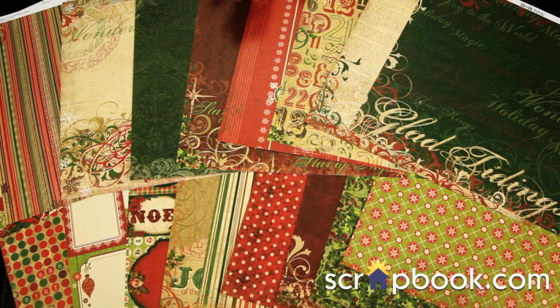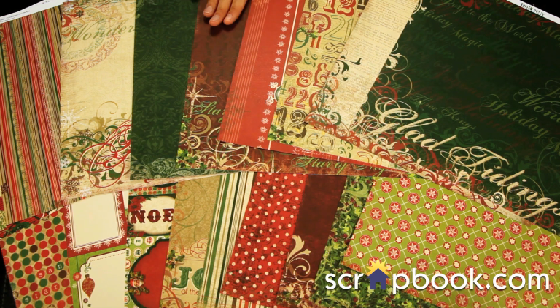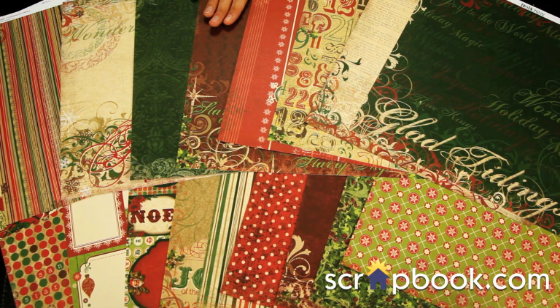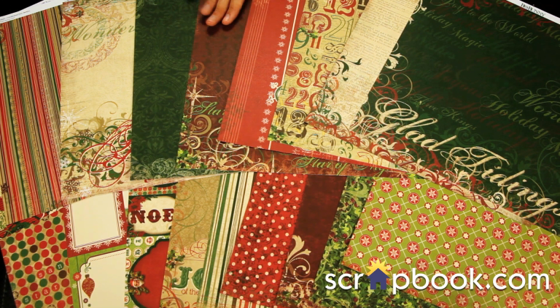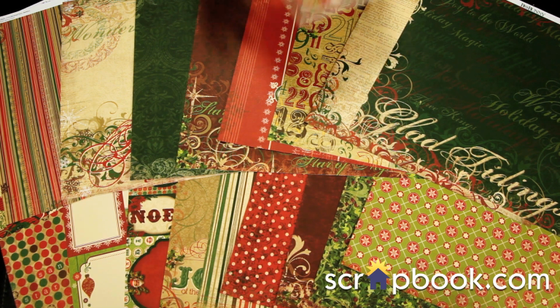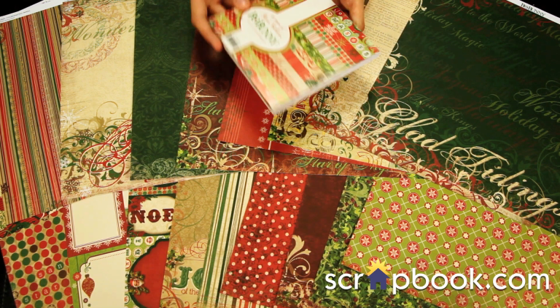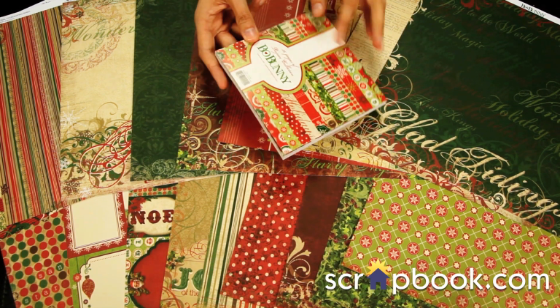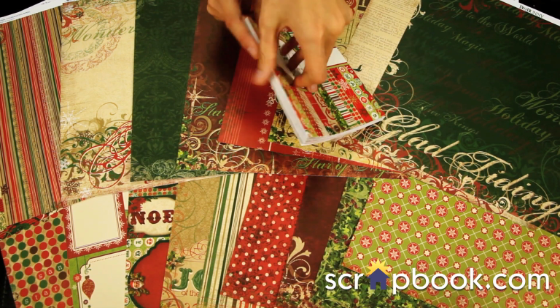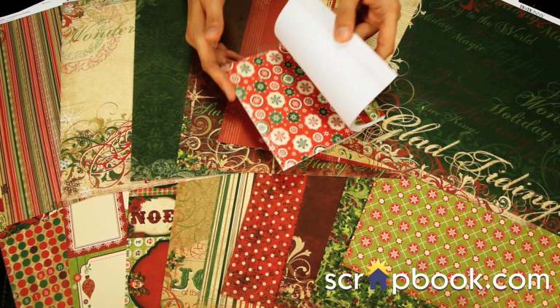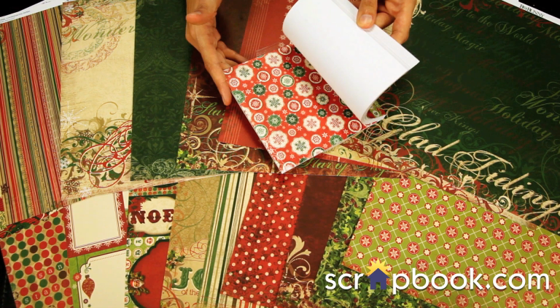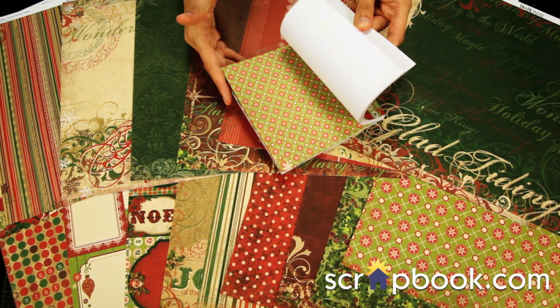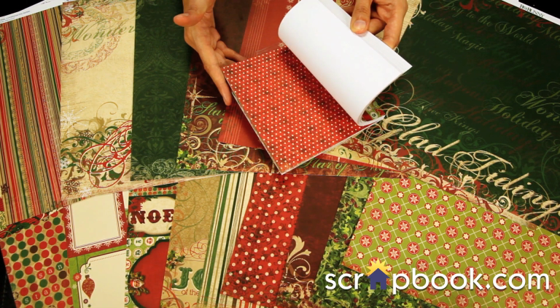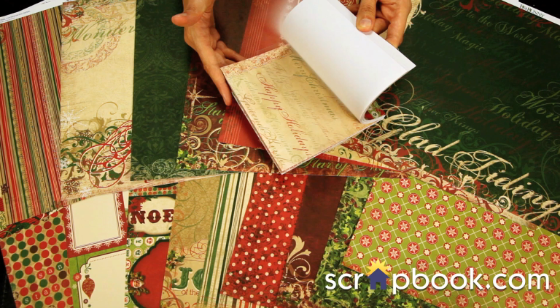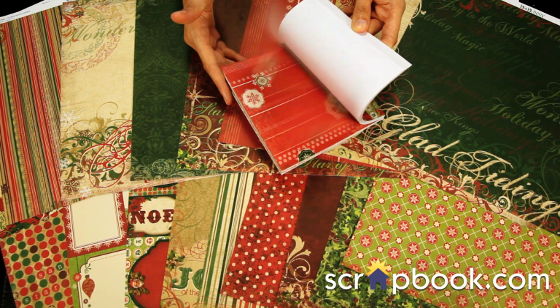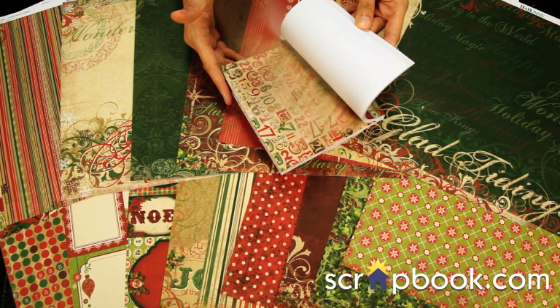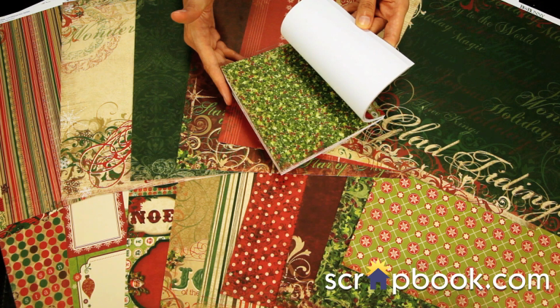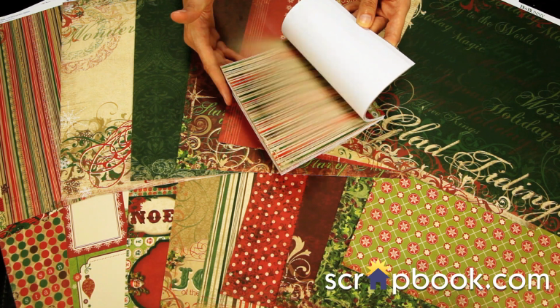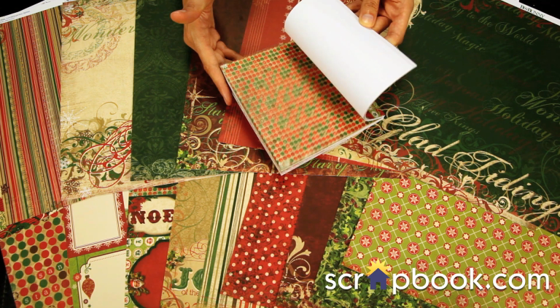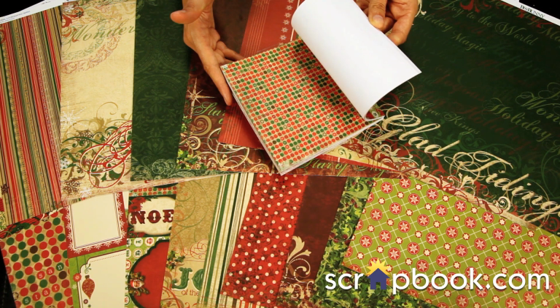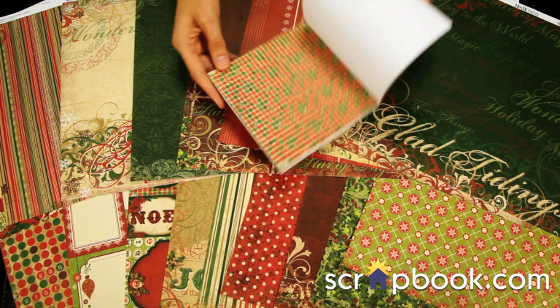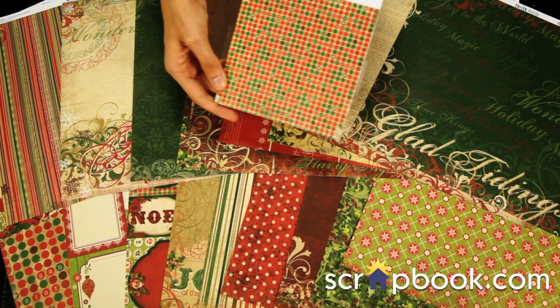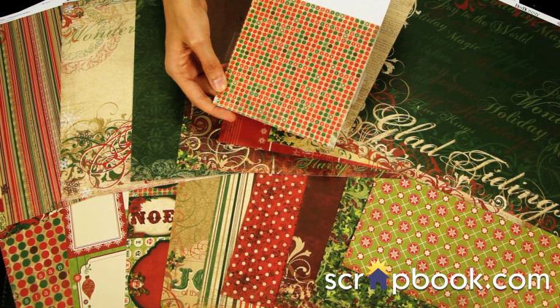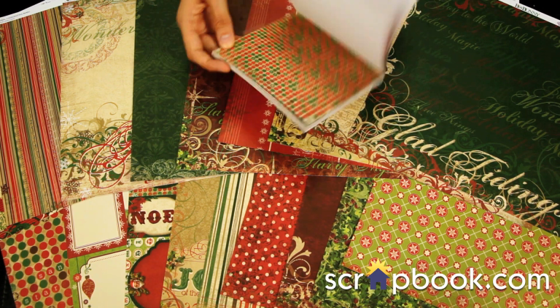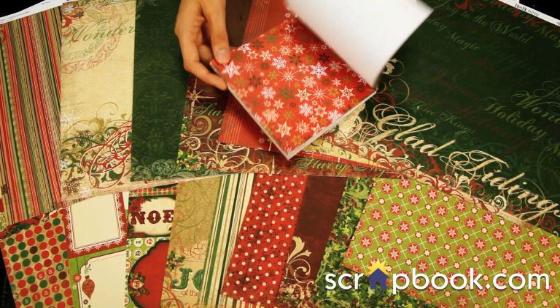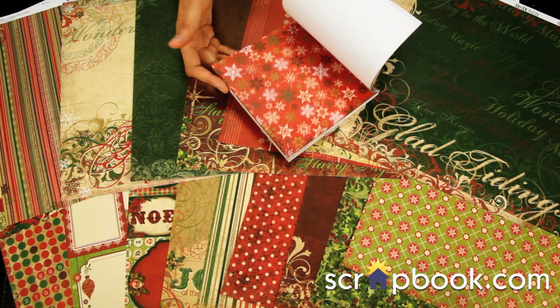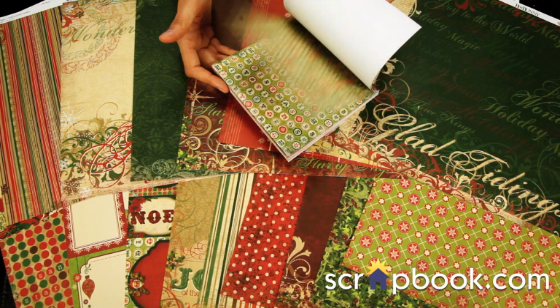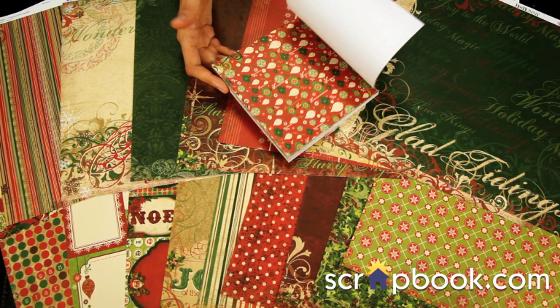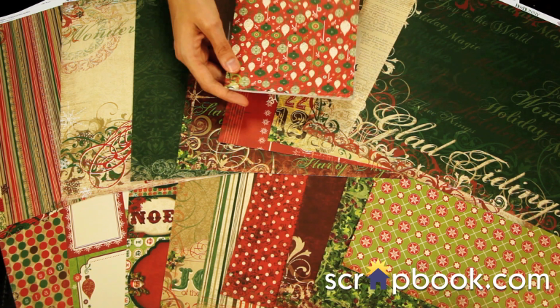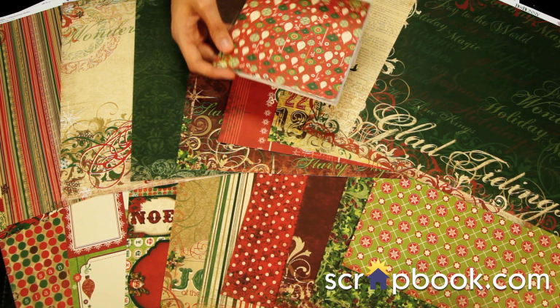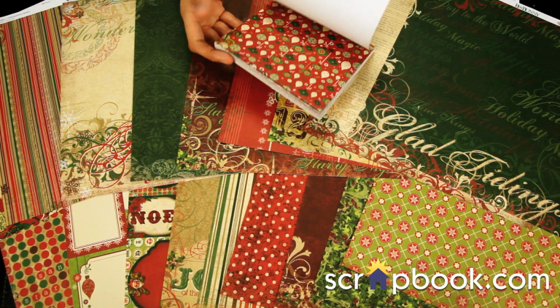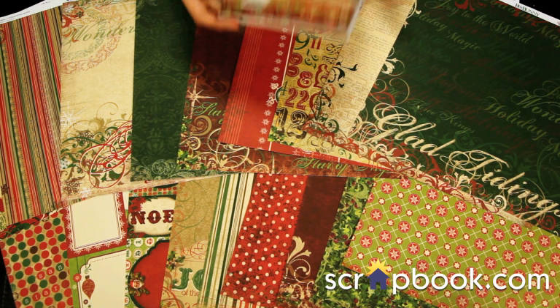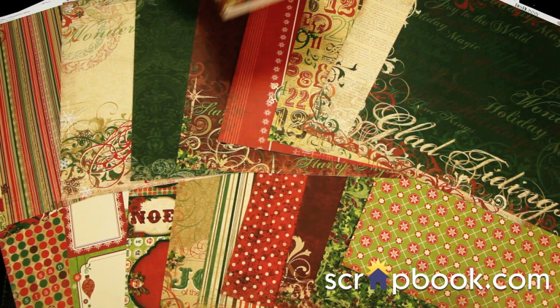These are the 12x12 pattern papers. There's the 6x6 pad that features the scaled down versions of the papers — this is great. I use this for formatting my 4x6 photos, and using it for cards too is a great idea.